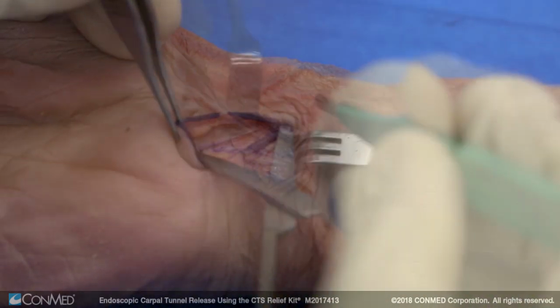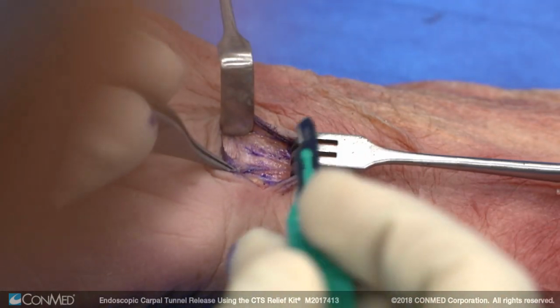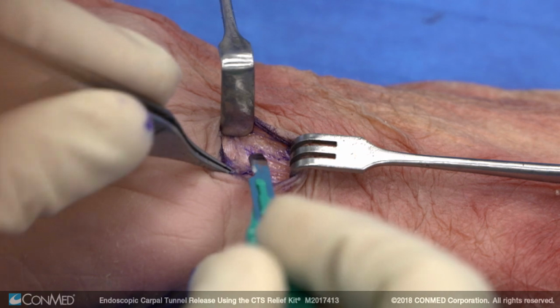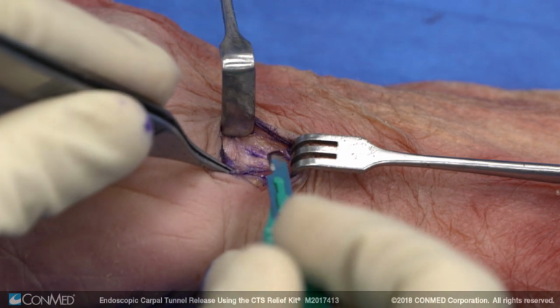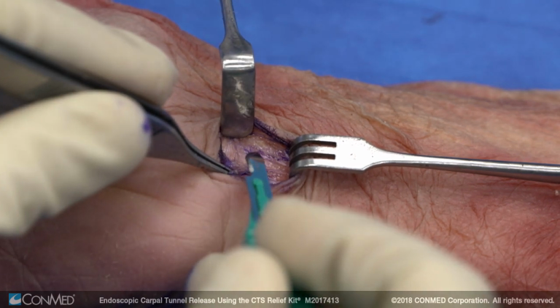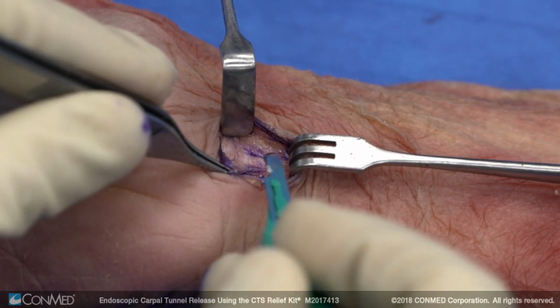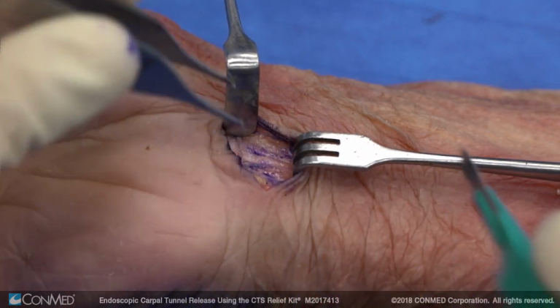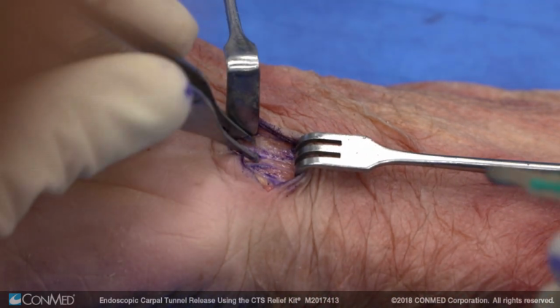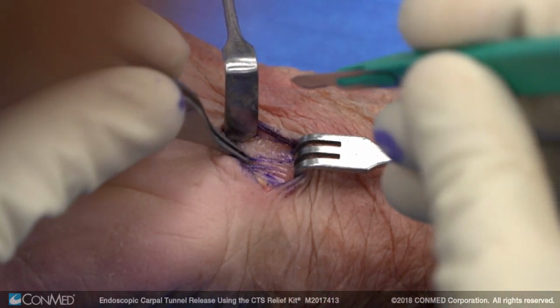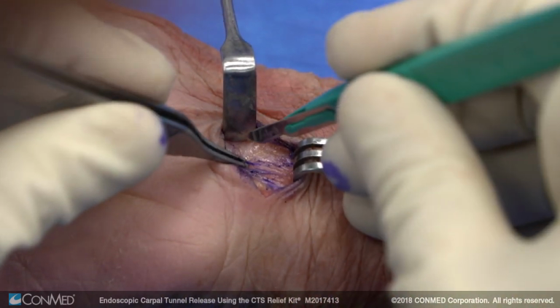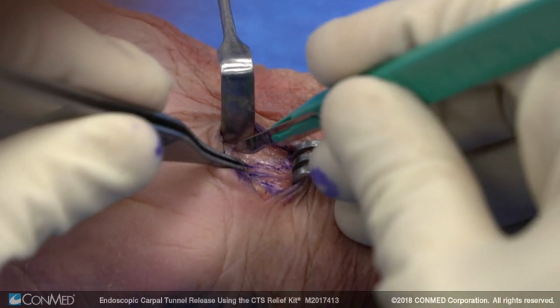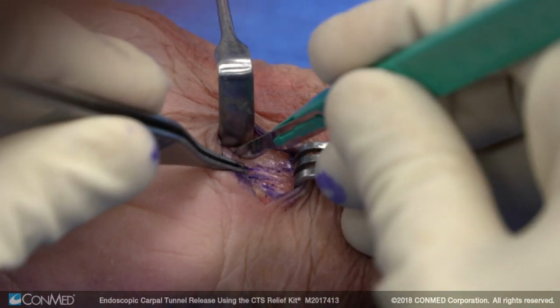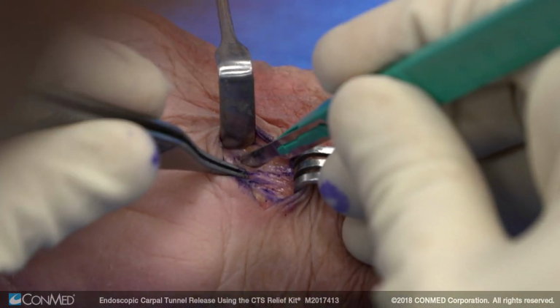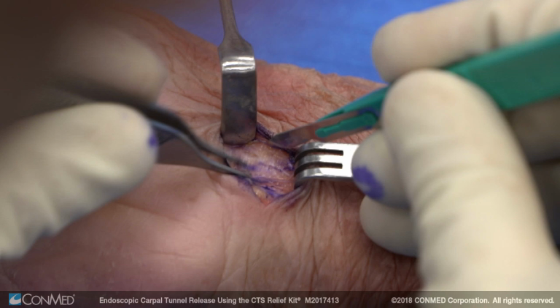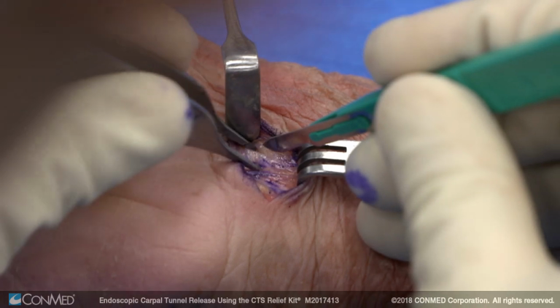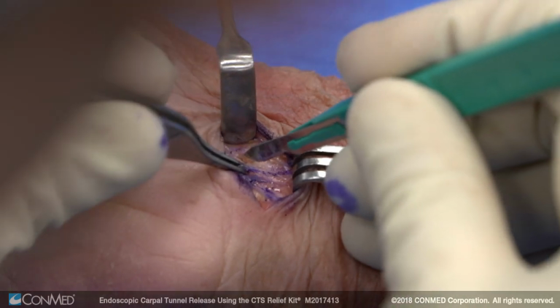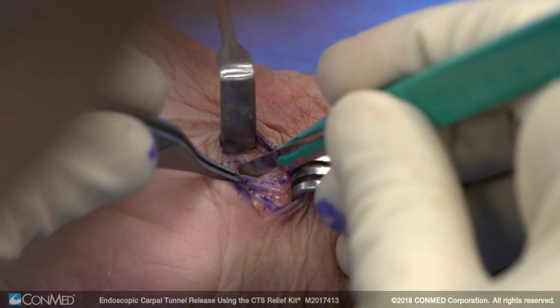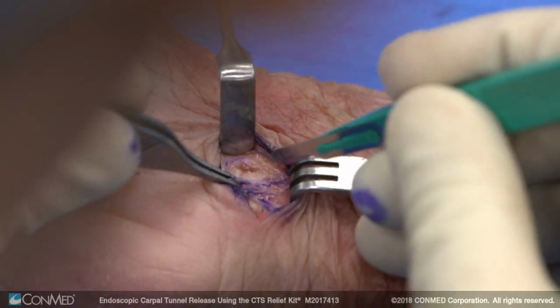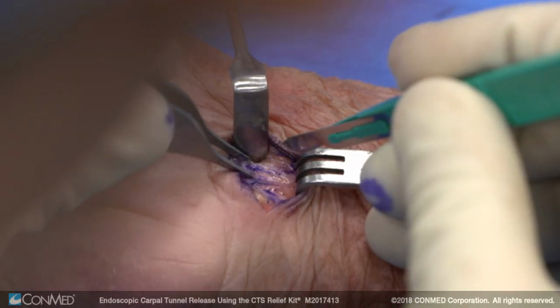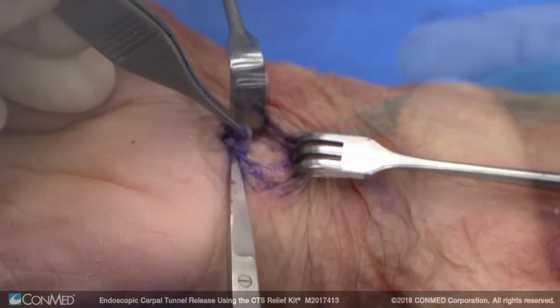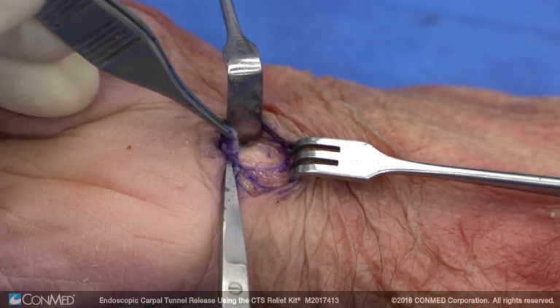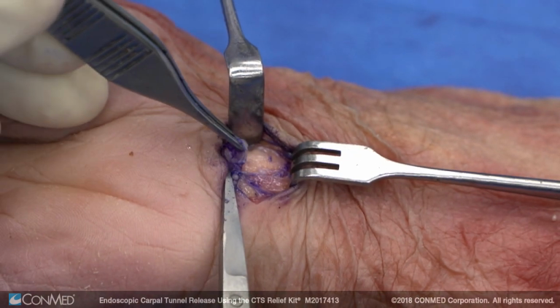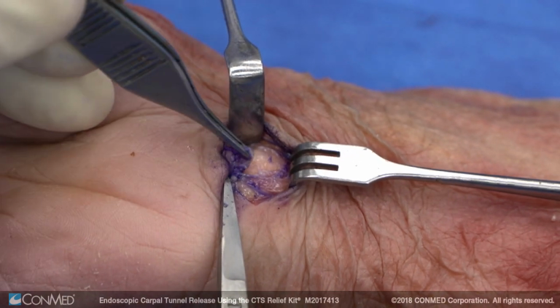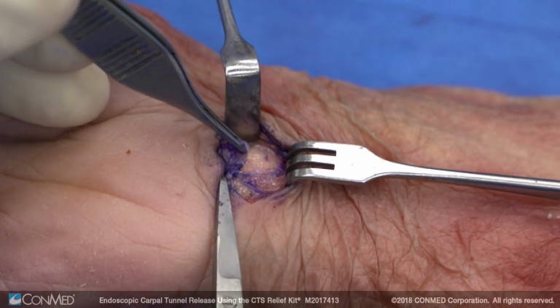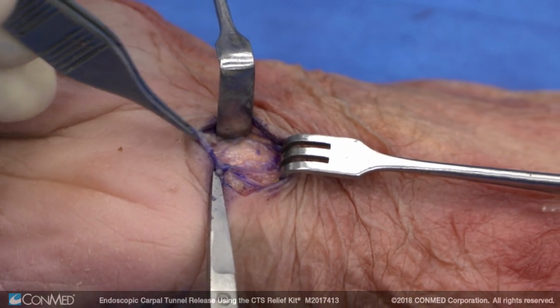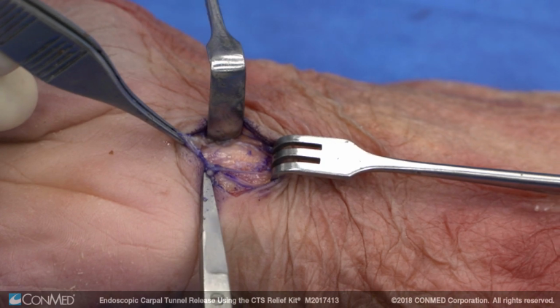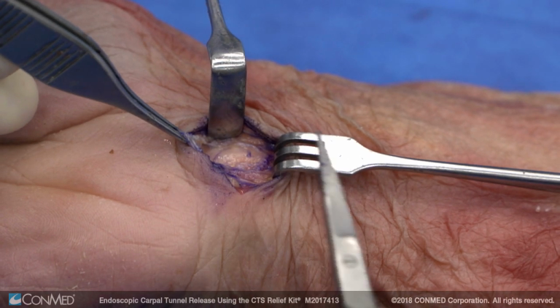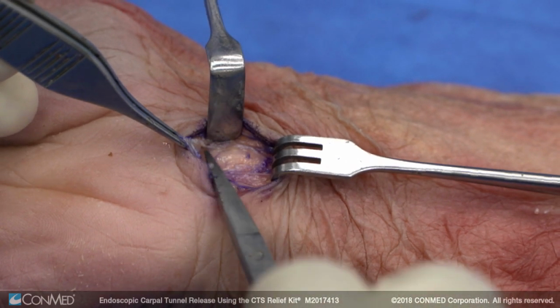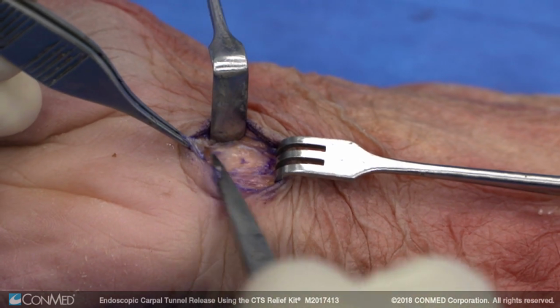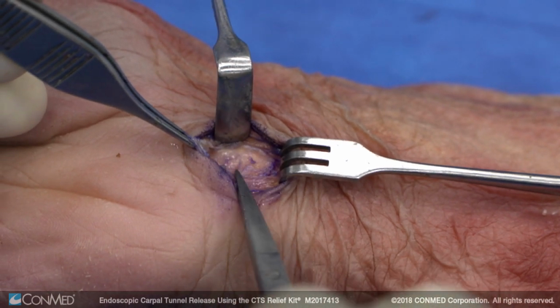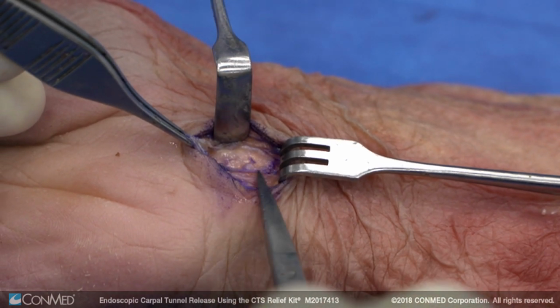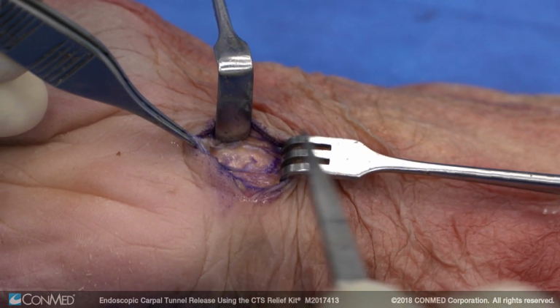Here's the anti-brachial fascia right here, and we're going to incise that to open up our carpal tunnel proximally. This is the edge of the anti-brachial fascia that you need to elevate to see your median nerve right here.